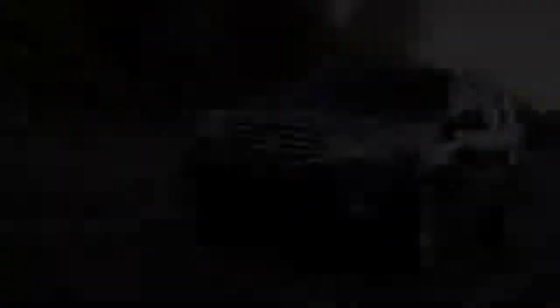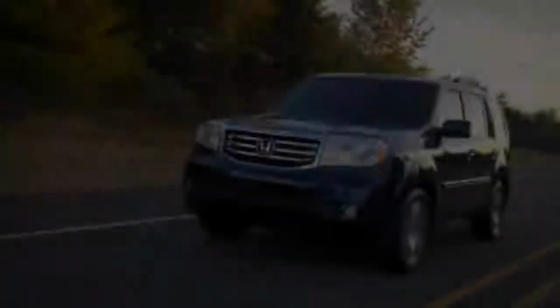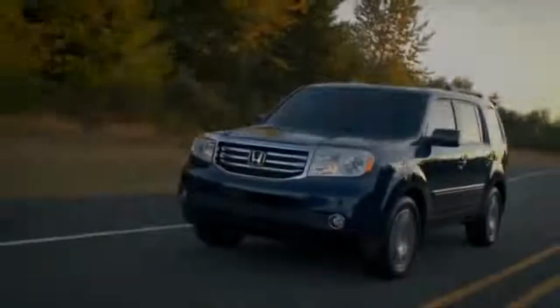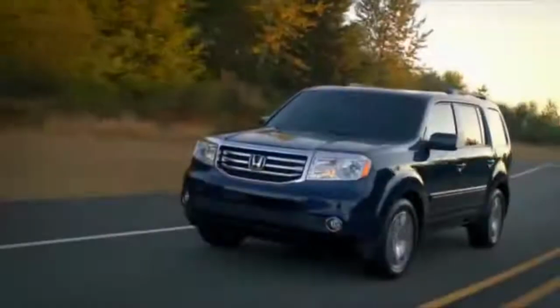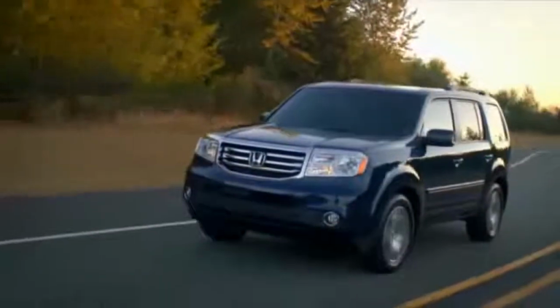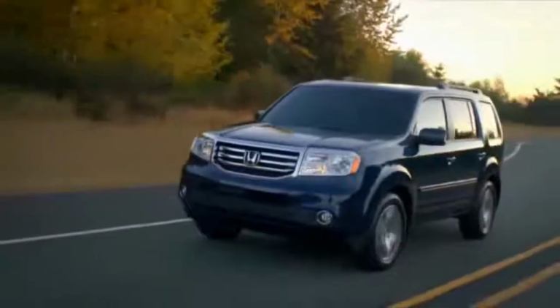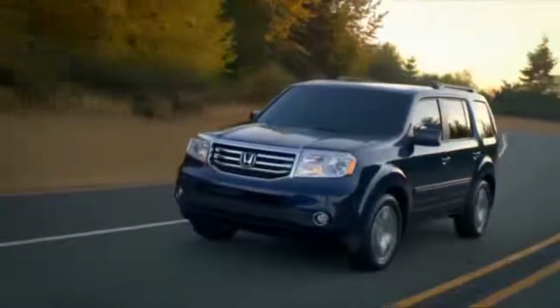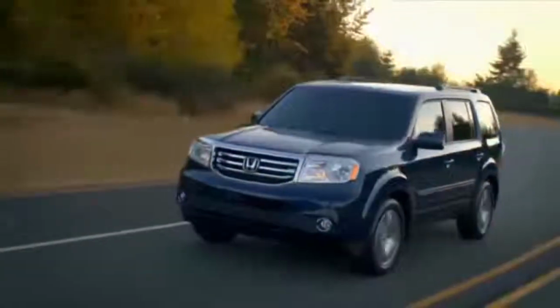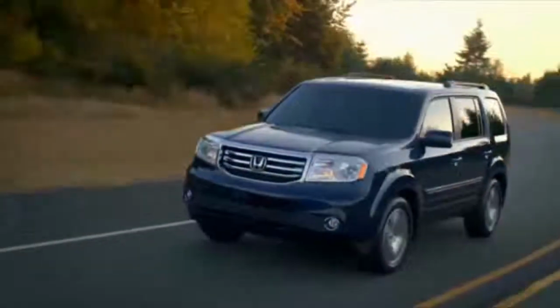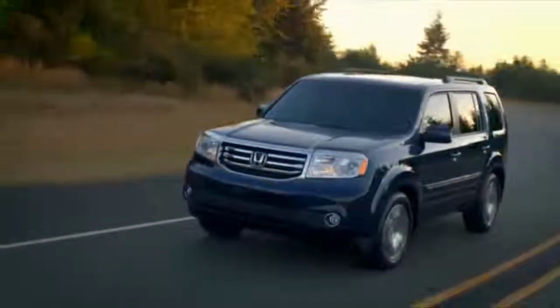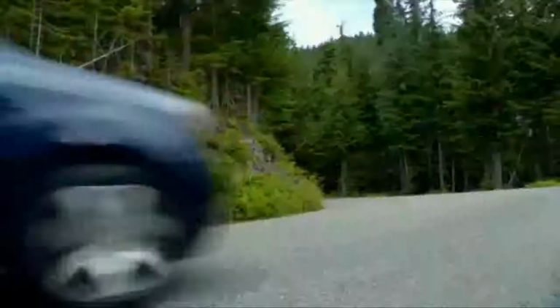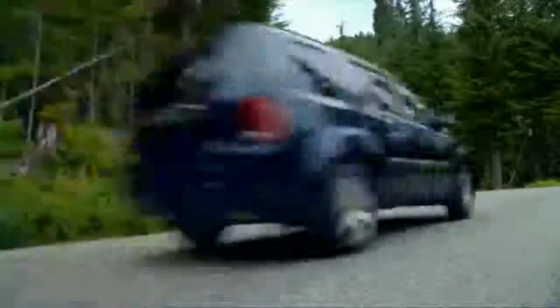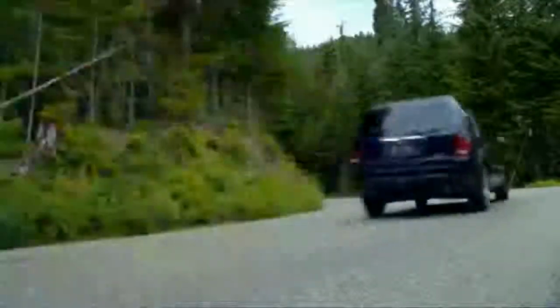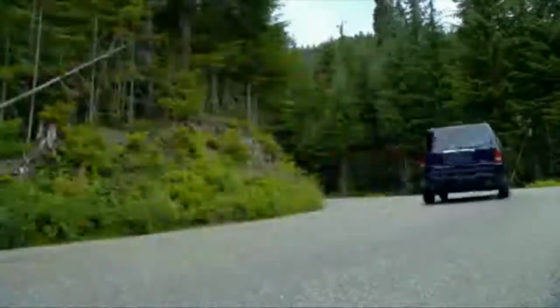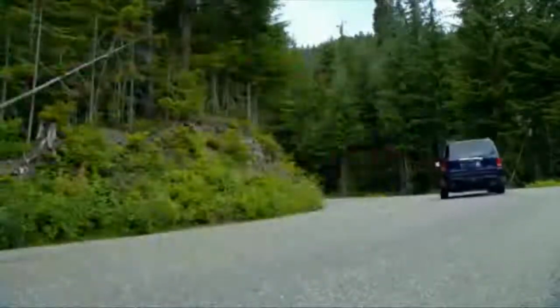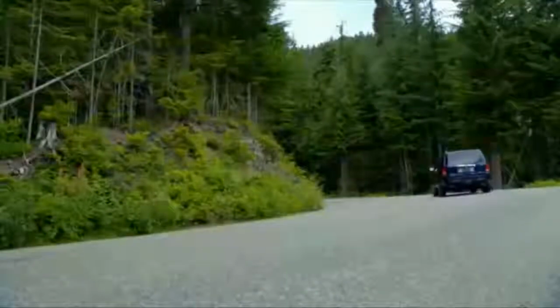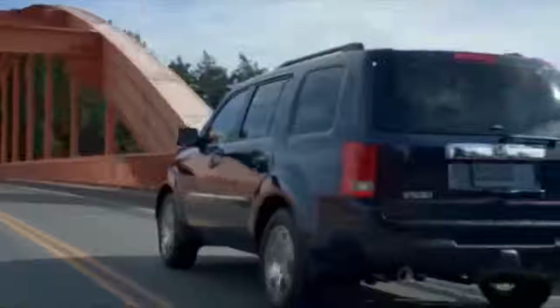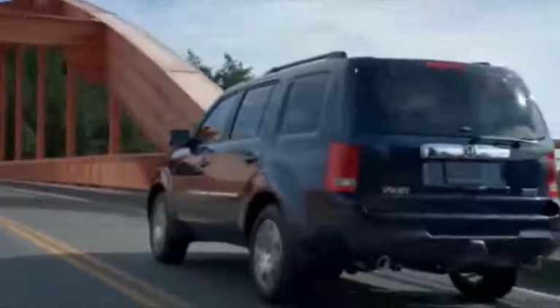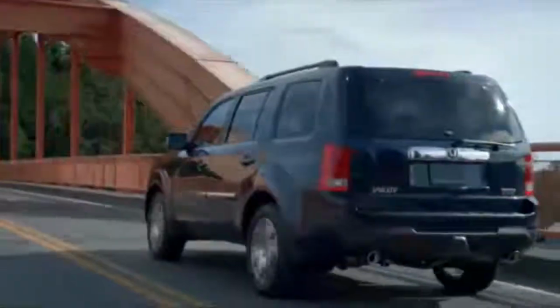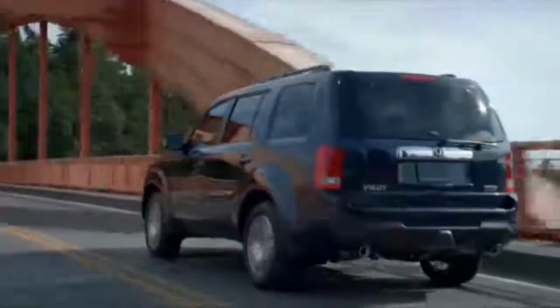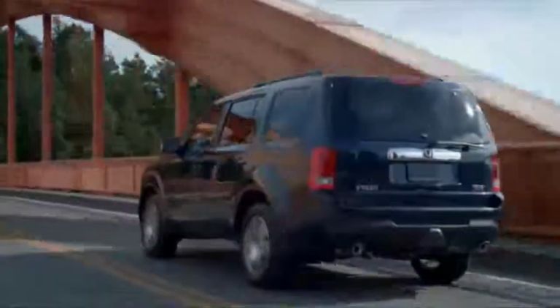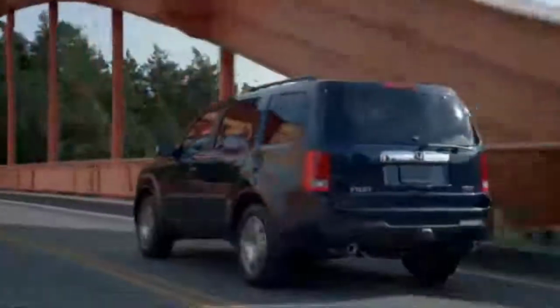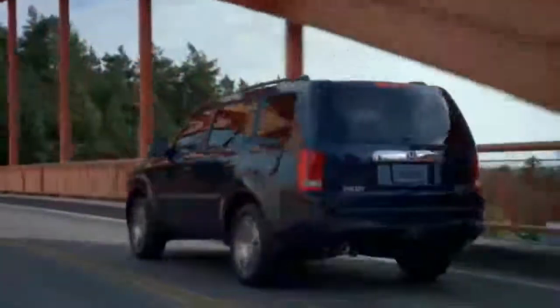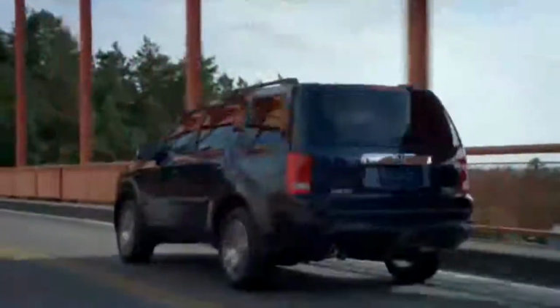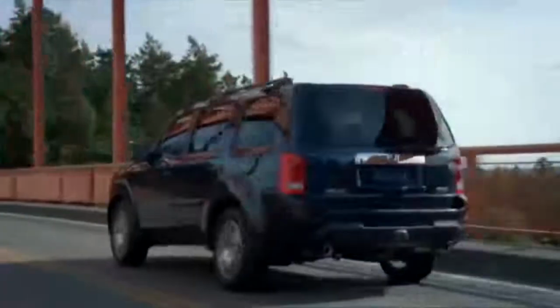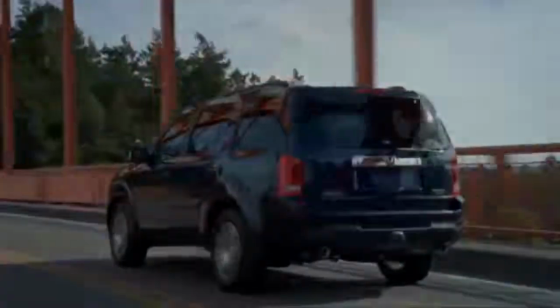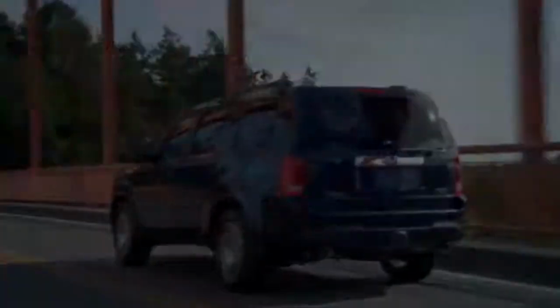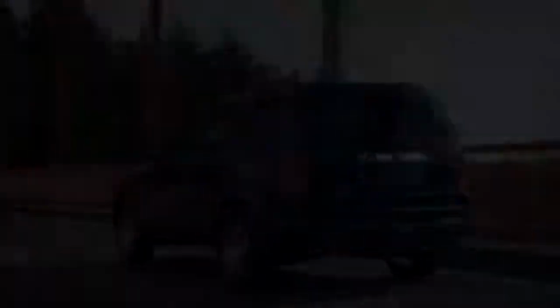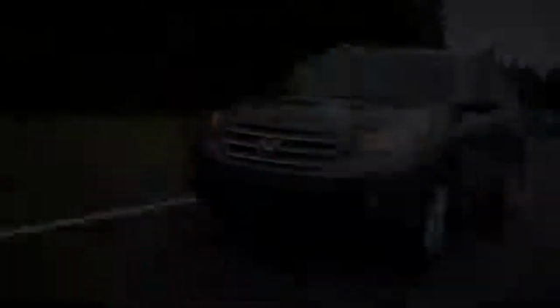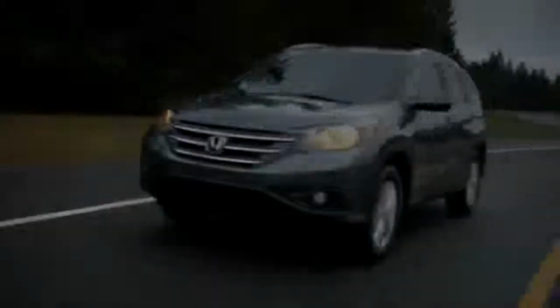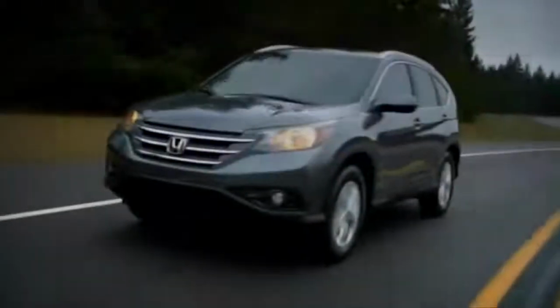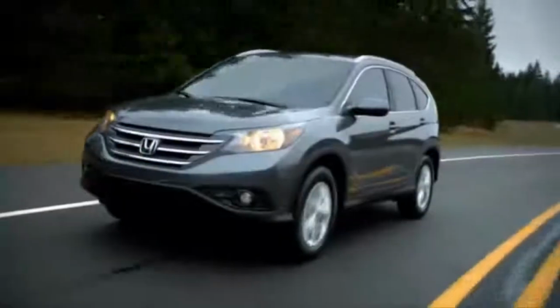The Honda Pilot is our full-size SUV, with three rows of seating, eight-passenger capacity, and it's been in our lineup for about nine years.